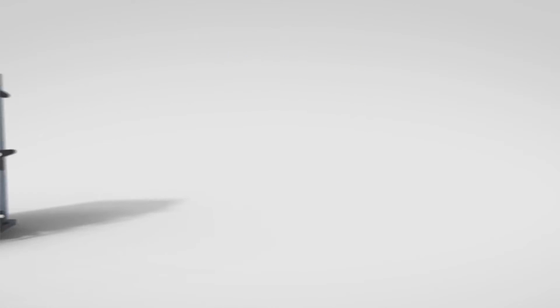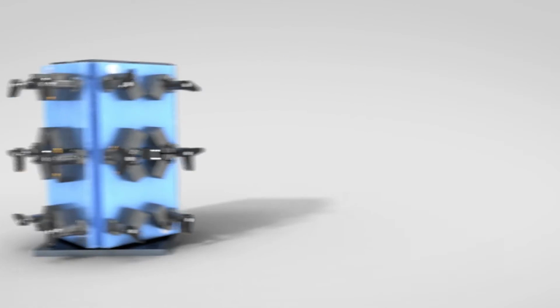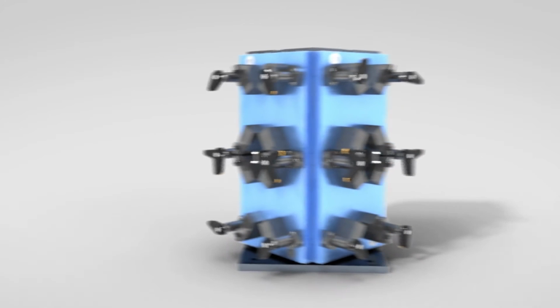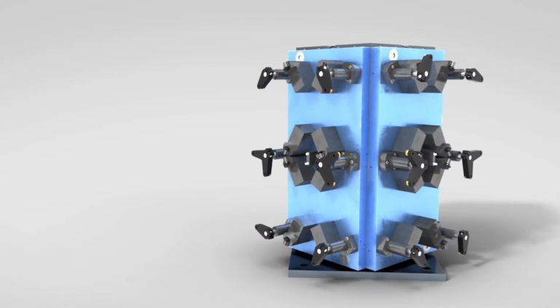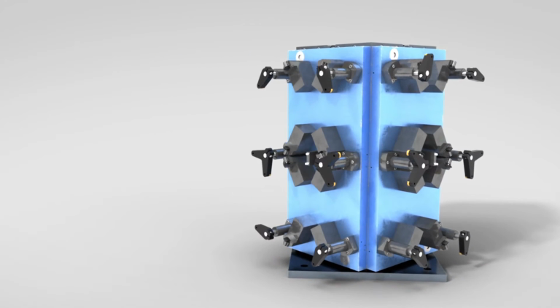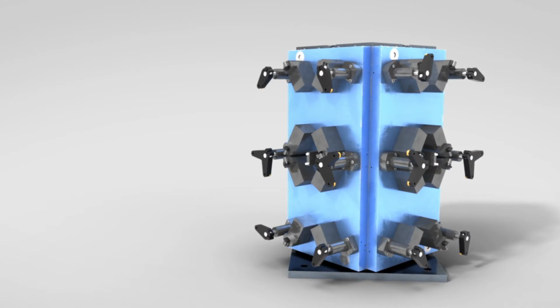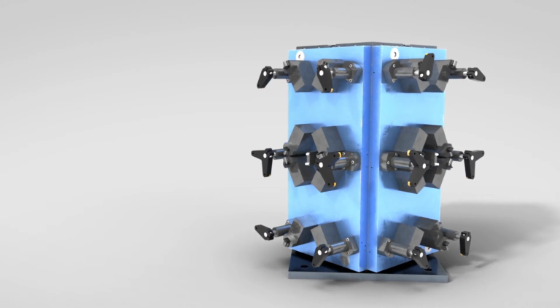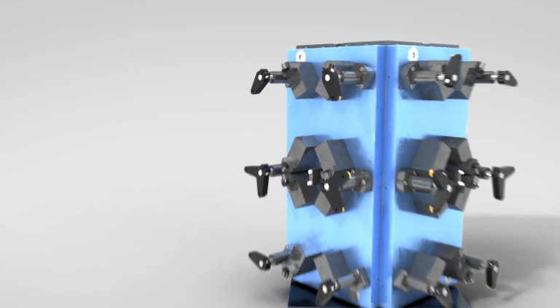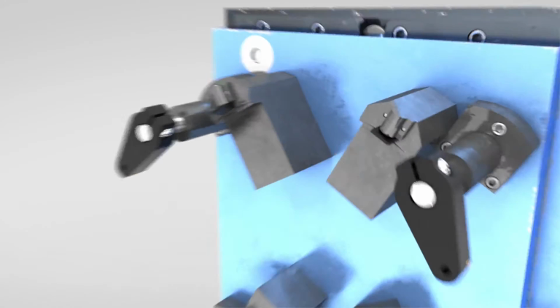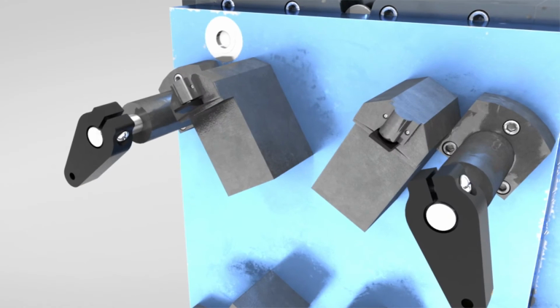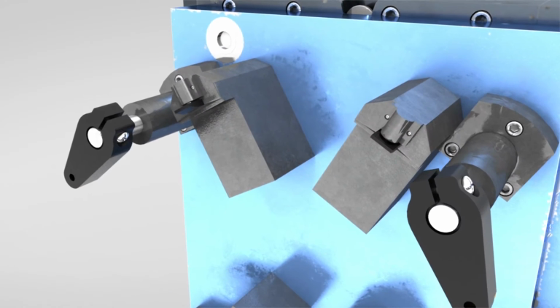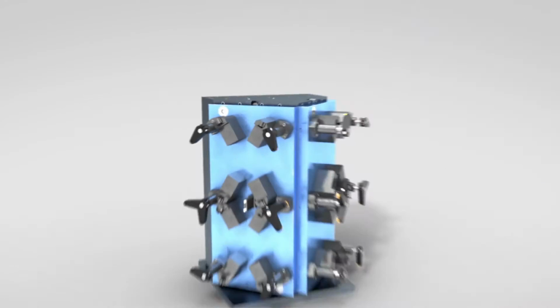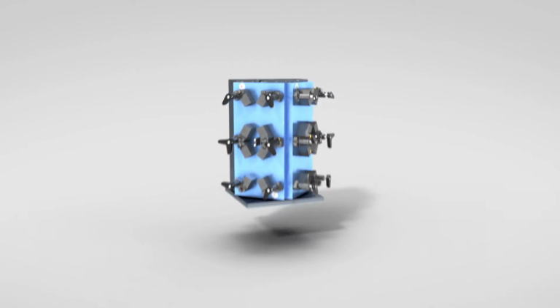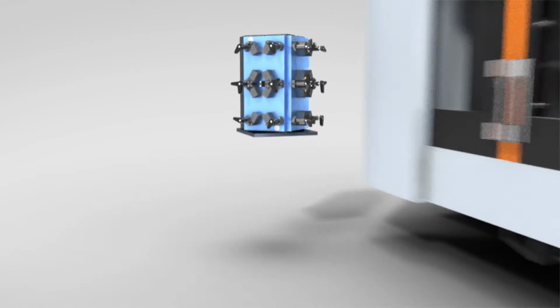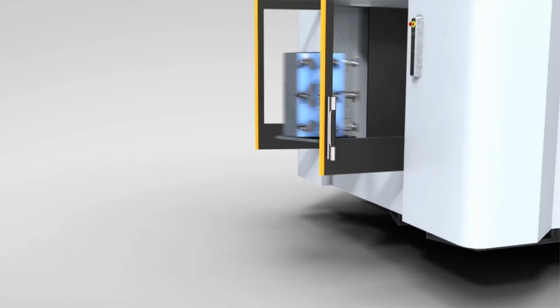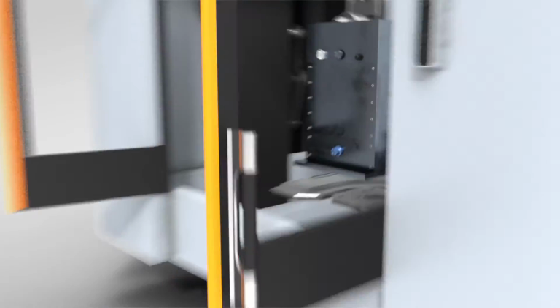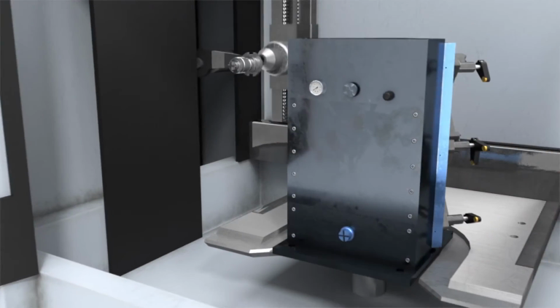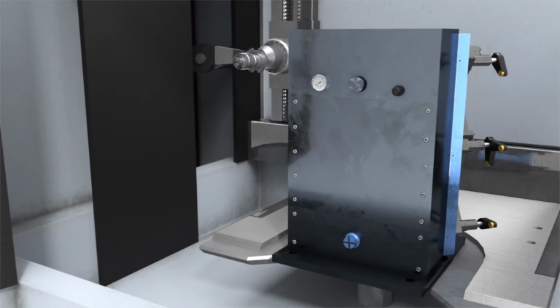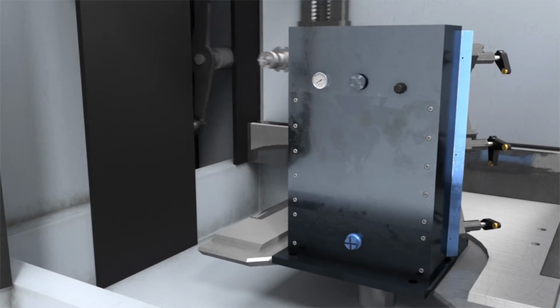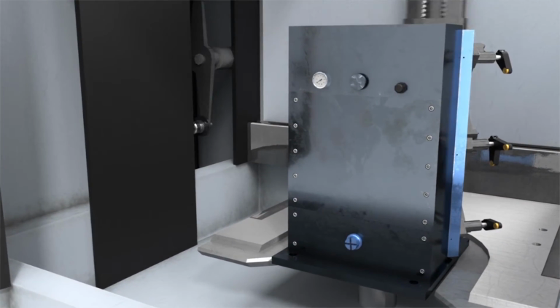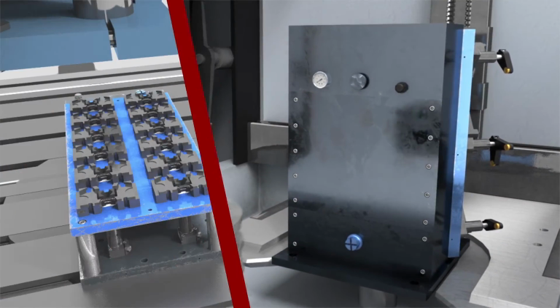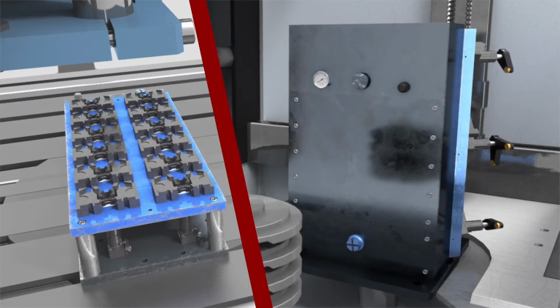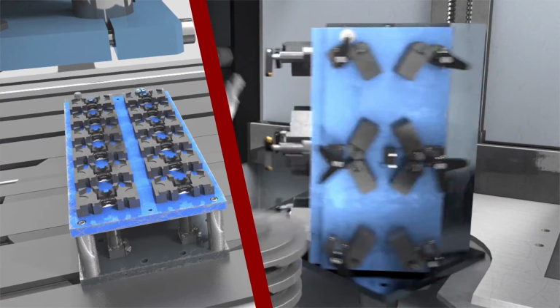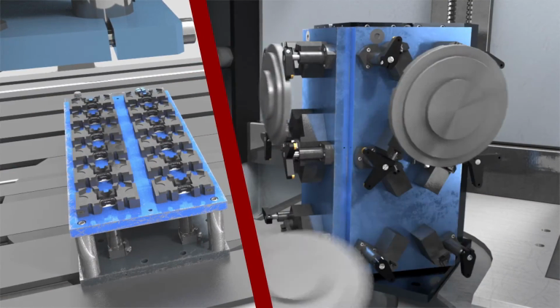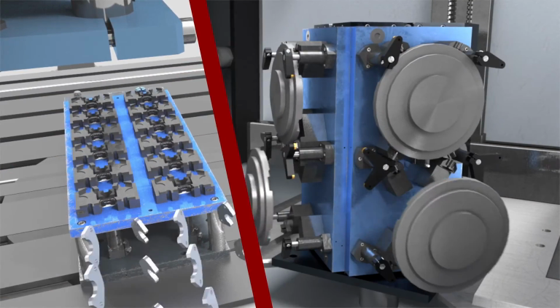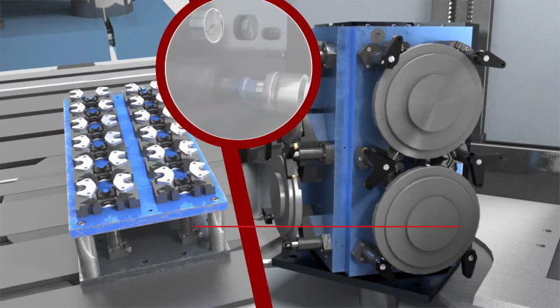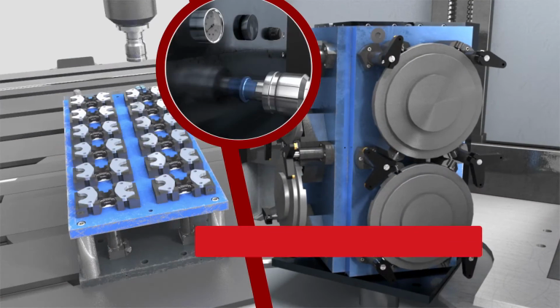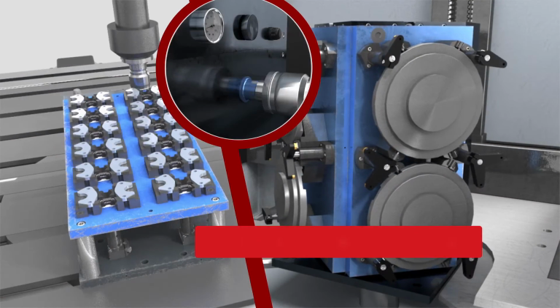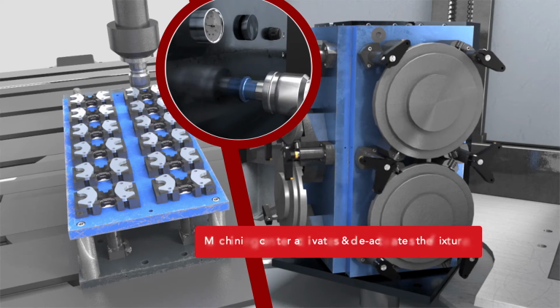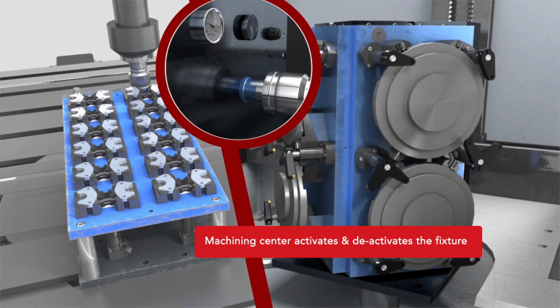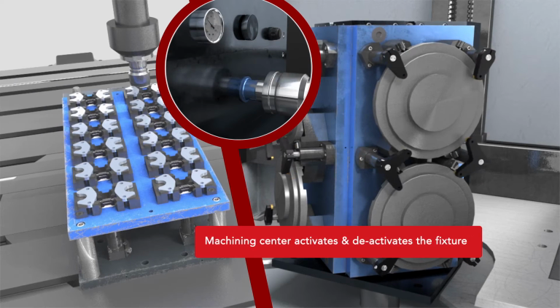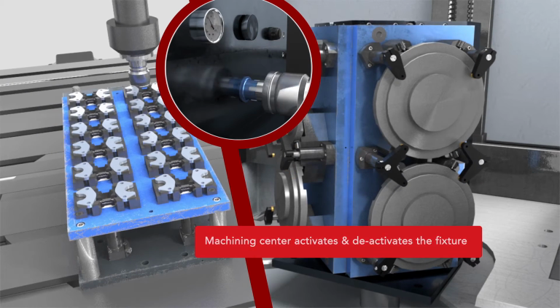Once your parts are loaded onto the fixture, they are typically retained with spring plungers or locators. Then you program your machine to use a special driver to locate, orient, couple, and dial your fixture to your desired pressure.